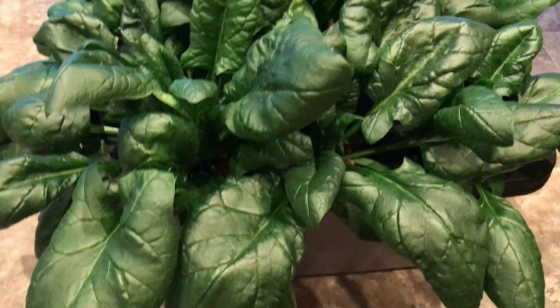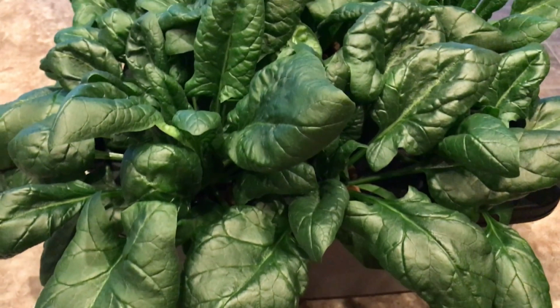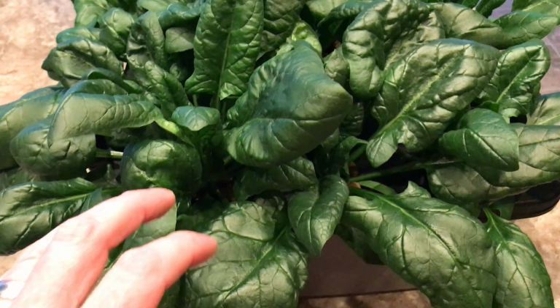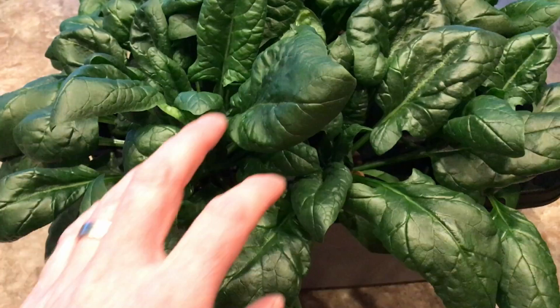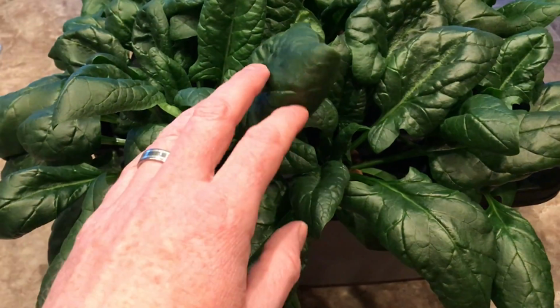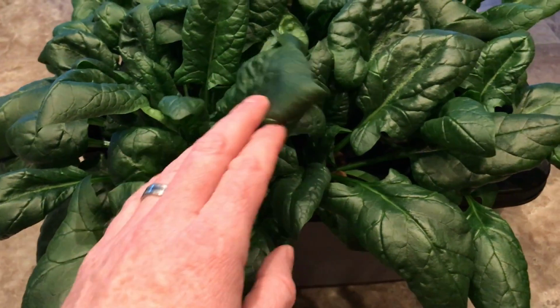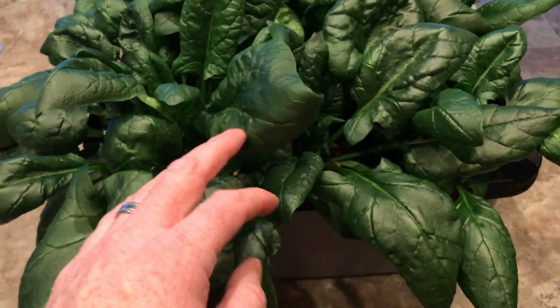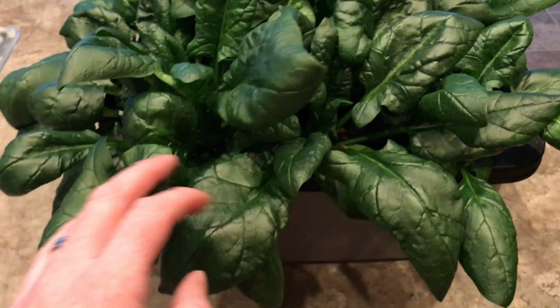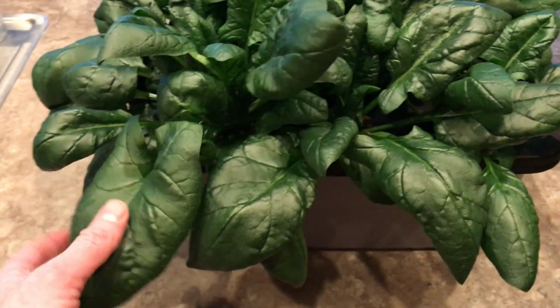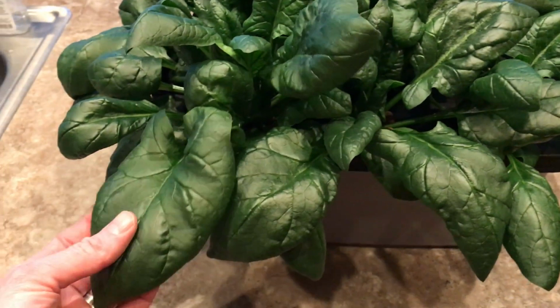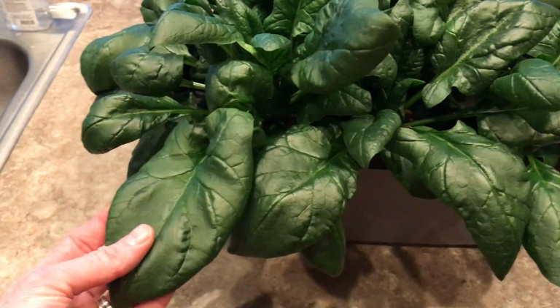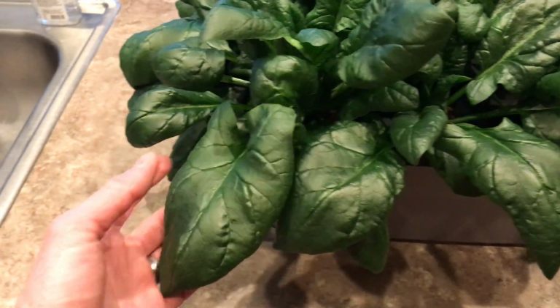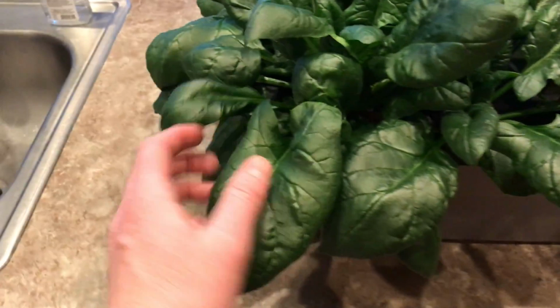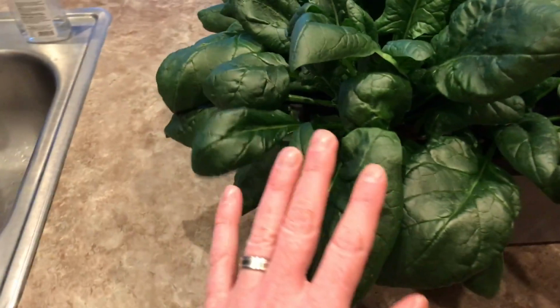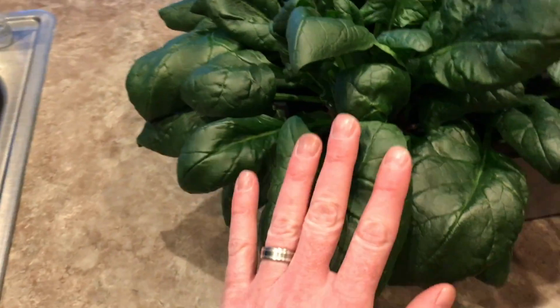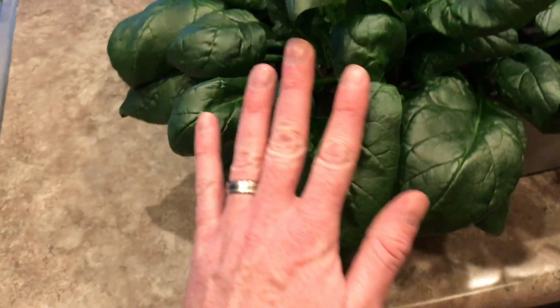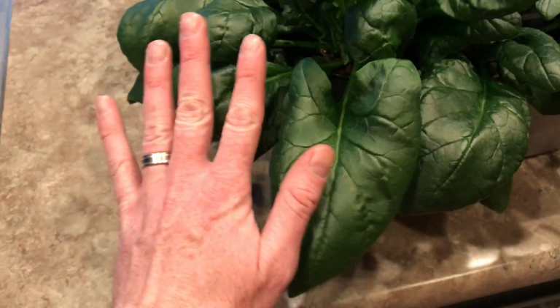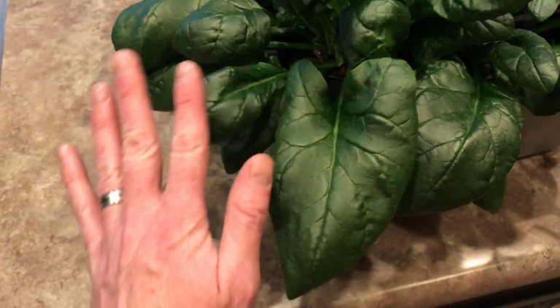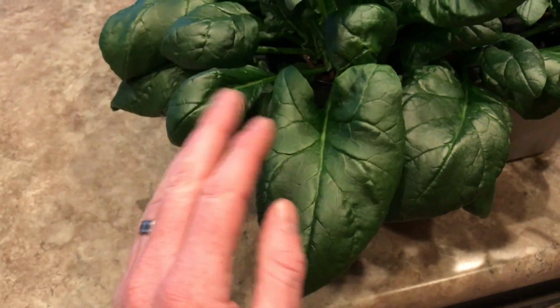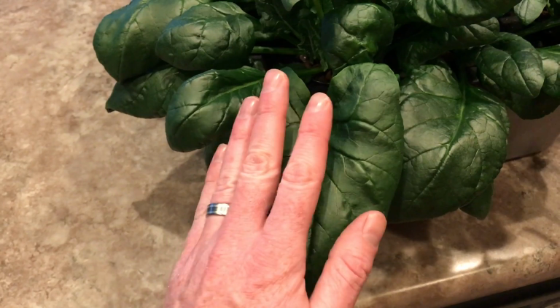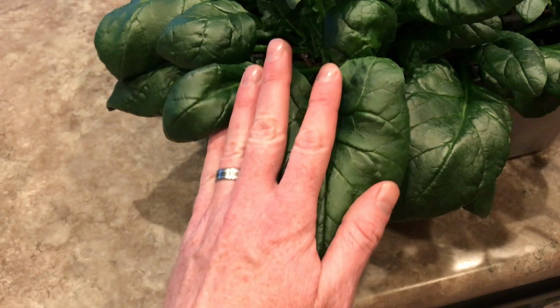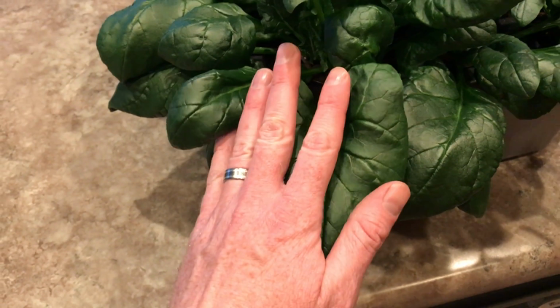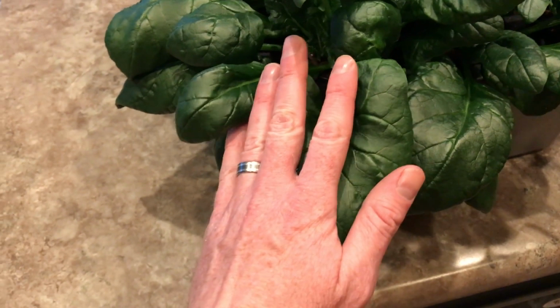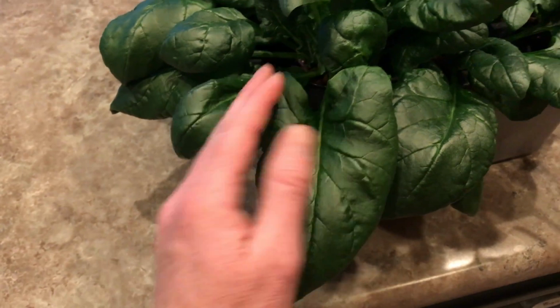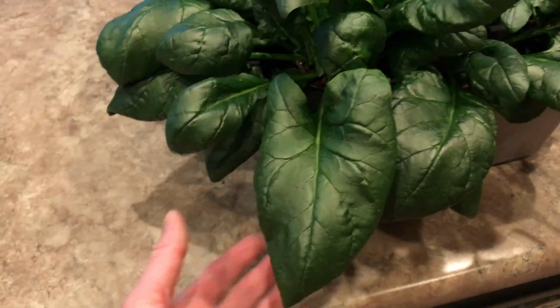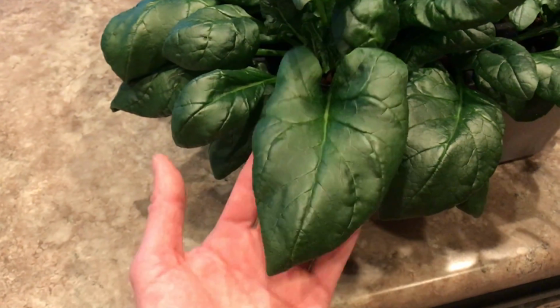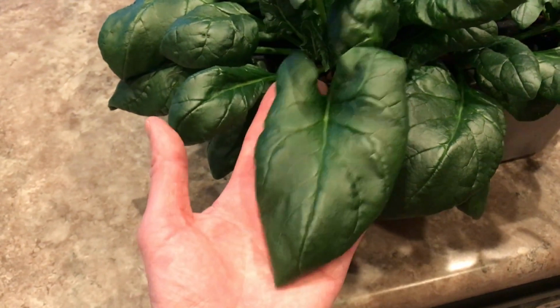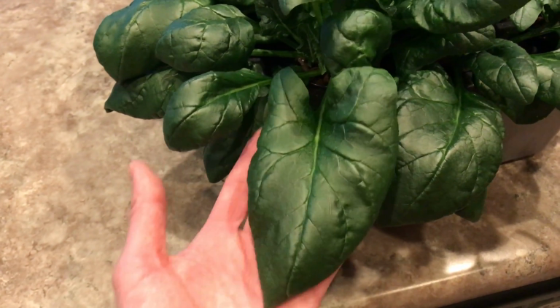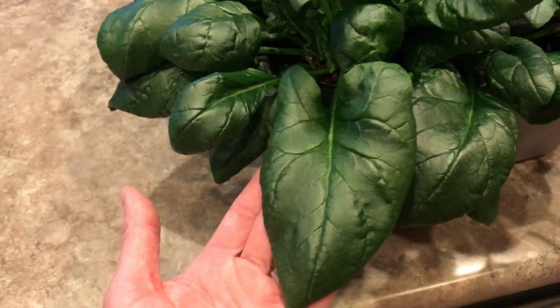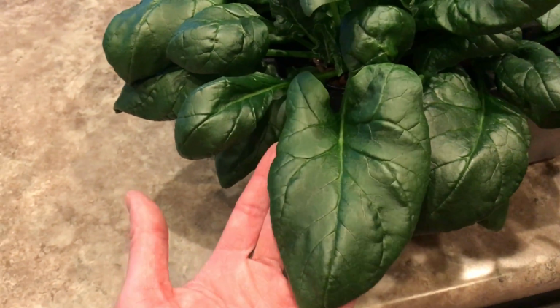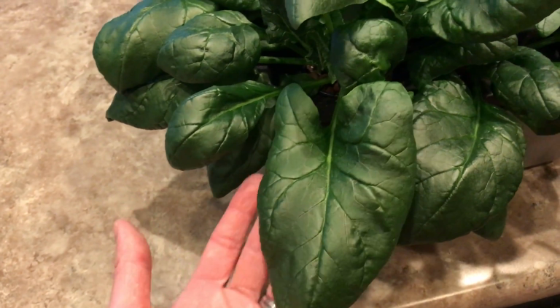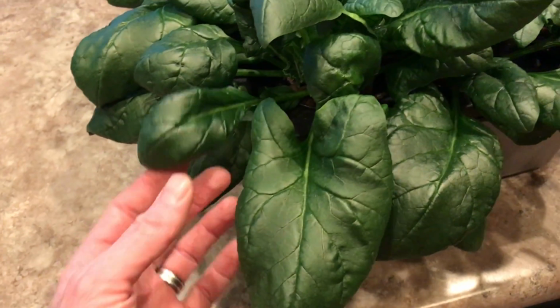Just wanted to show you a quick update of my spinach that I planted — this would be baby spinach, by the way. This leaf is as big as my hand — maybe you think I have baby hands, but this is a big leaf of spinach.